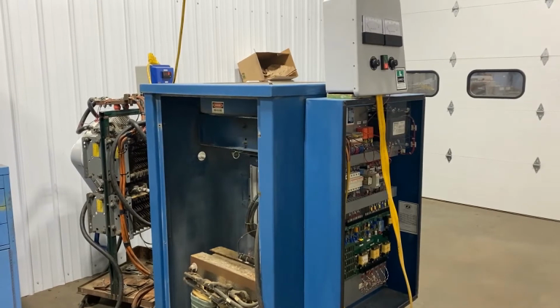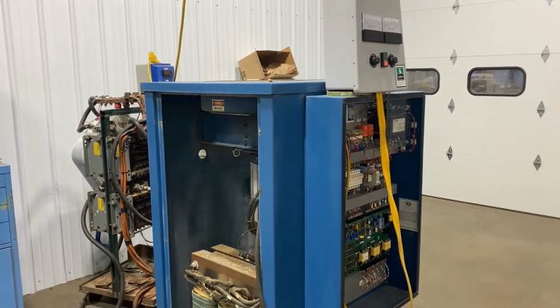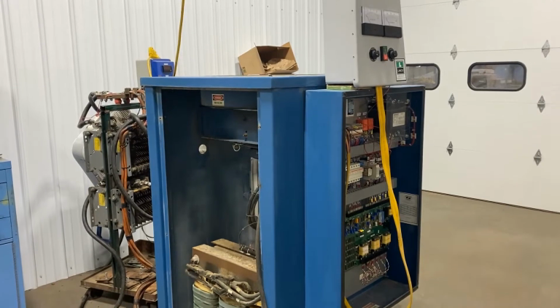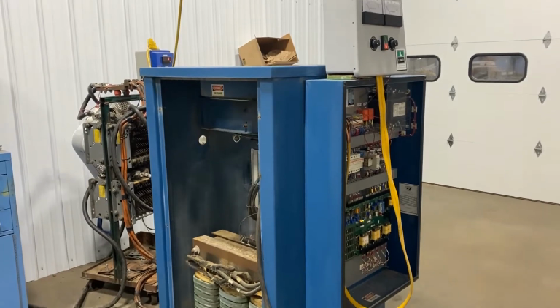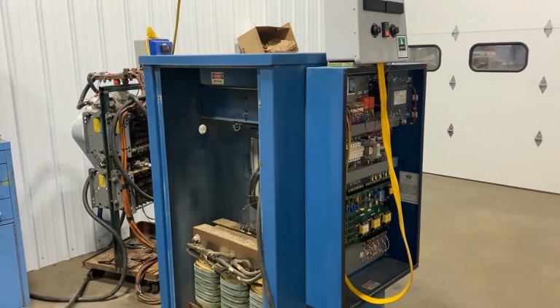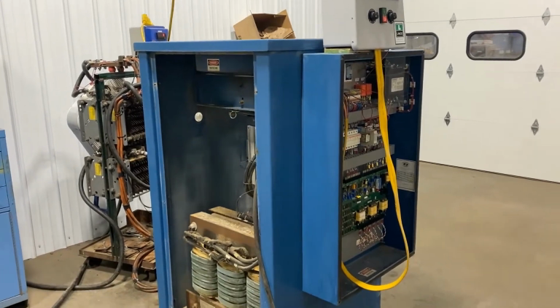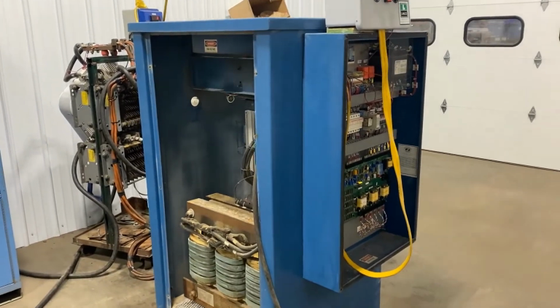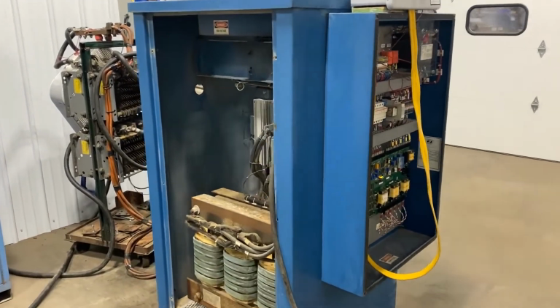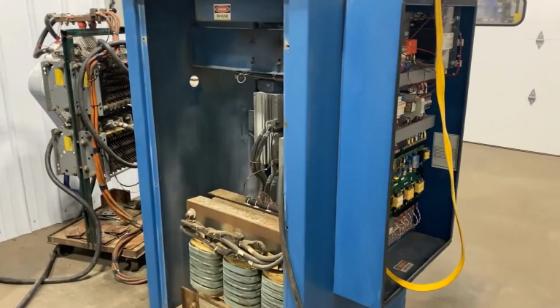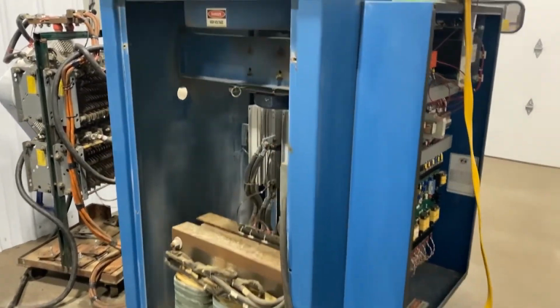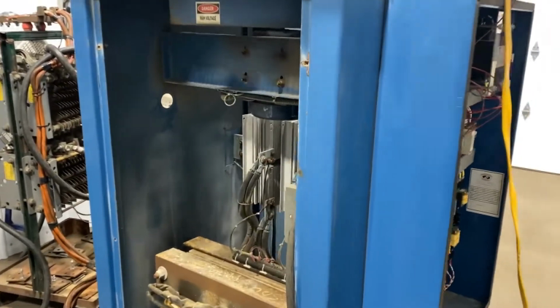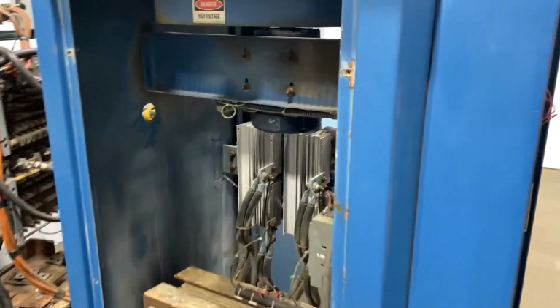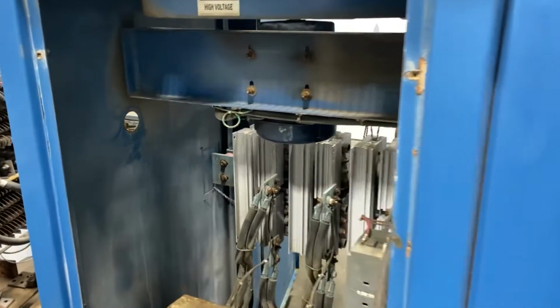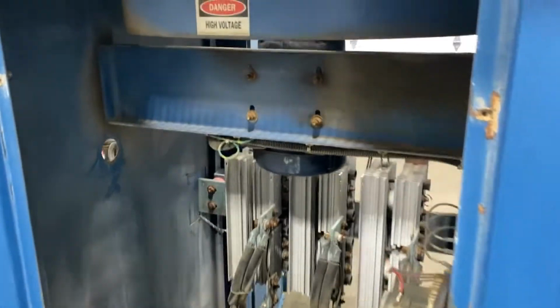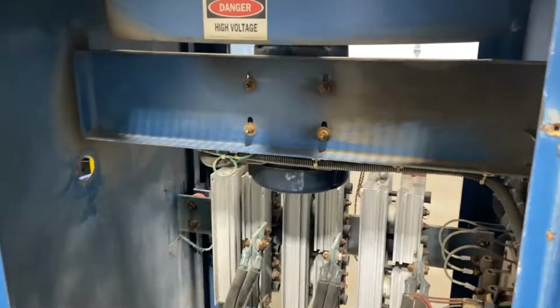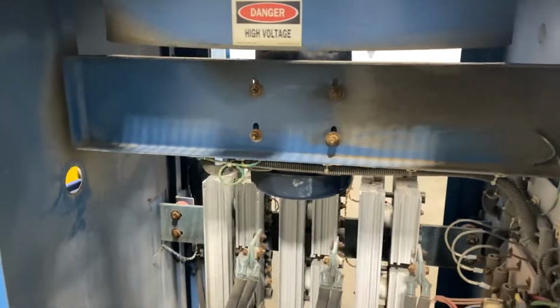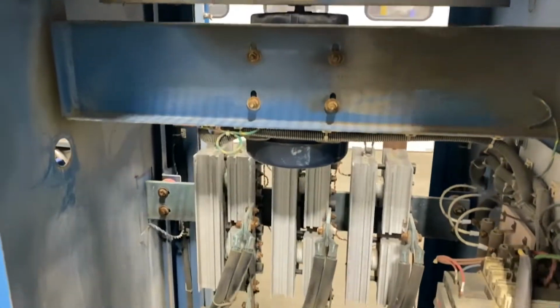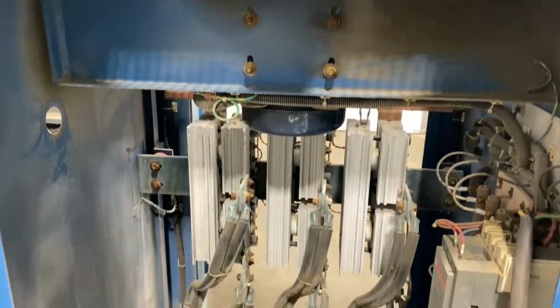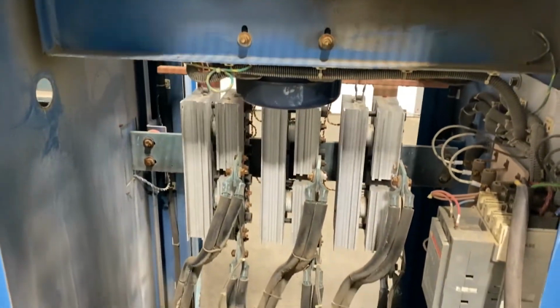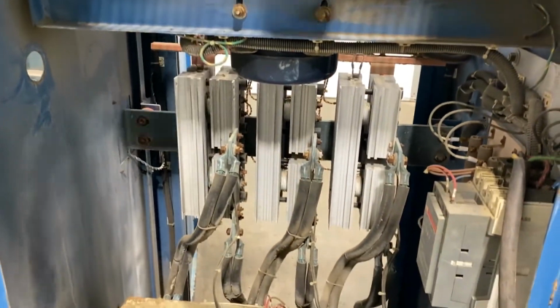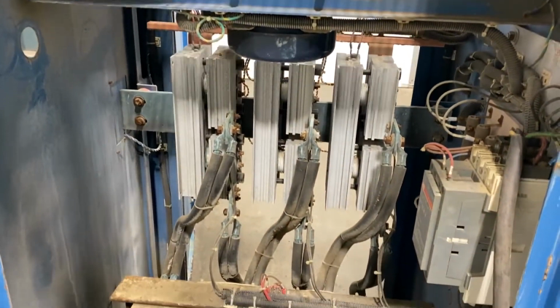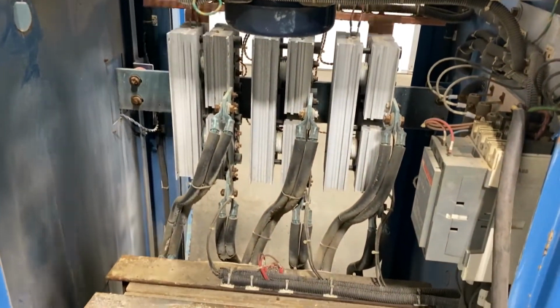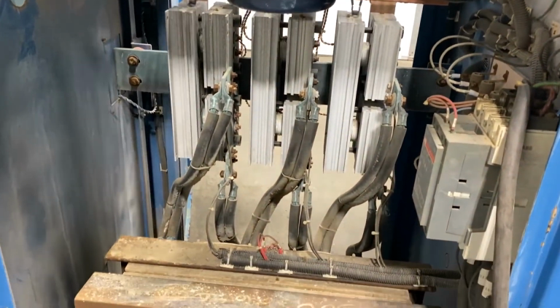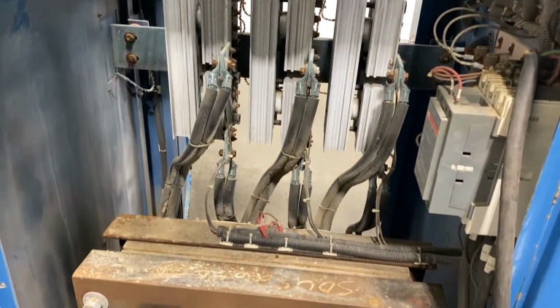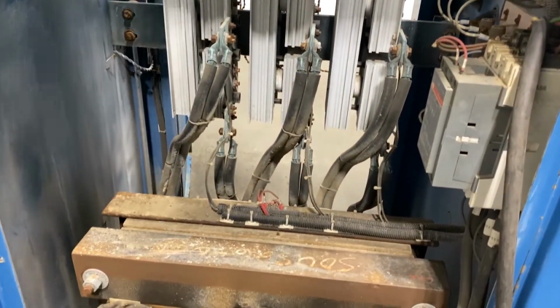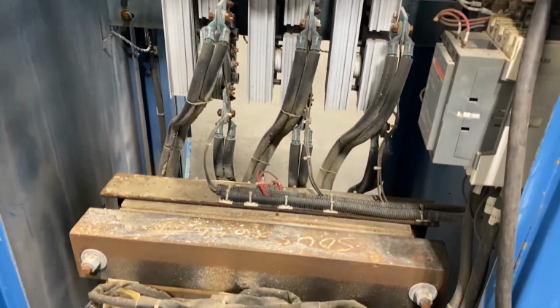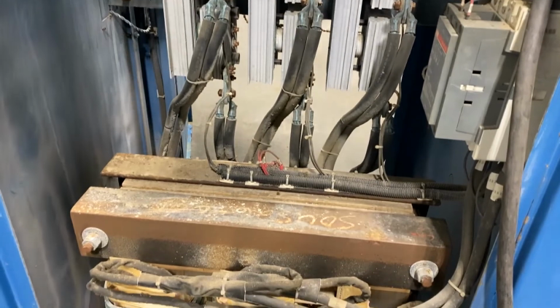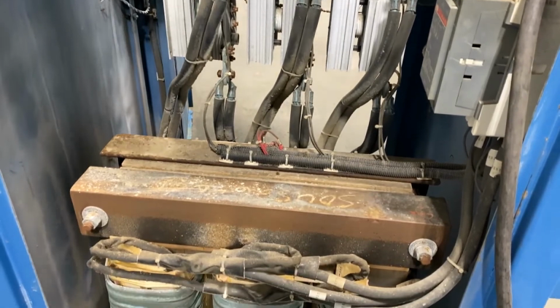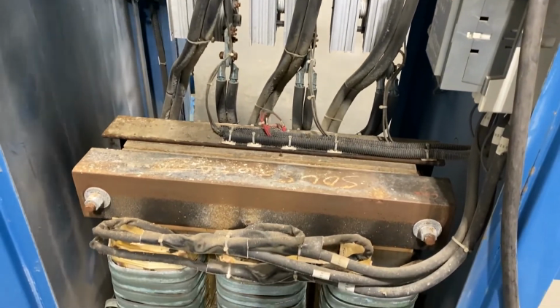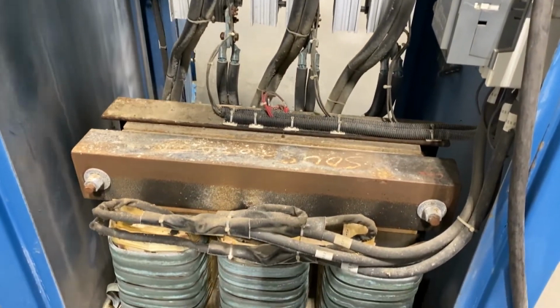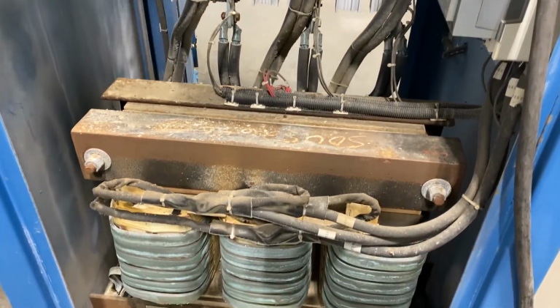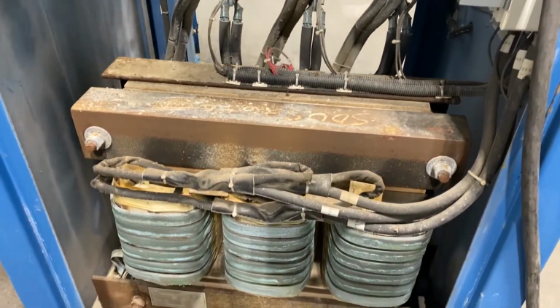Hello, today we're looking at a DynaPower 2000 amp 24 volt air-cooled rectifier brought to you by Lanco. Overall dimensions: 34 inches long by 48 inches wide by 64 inches high.